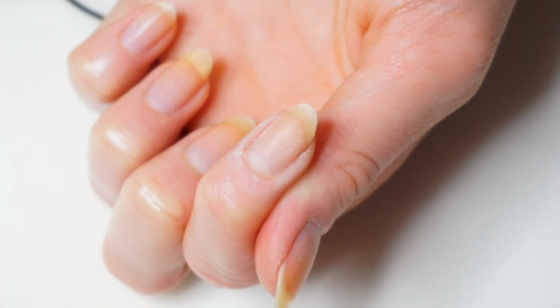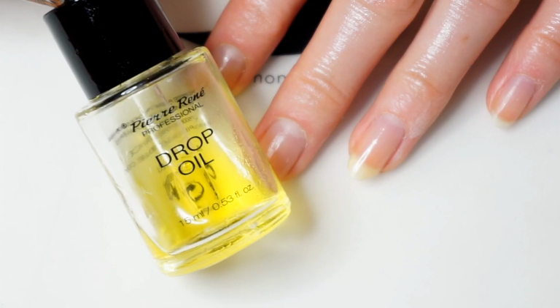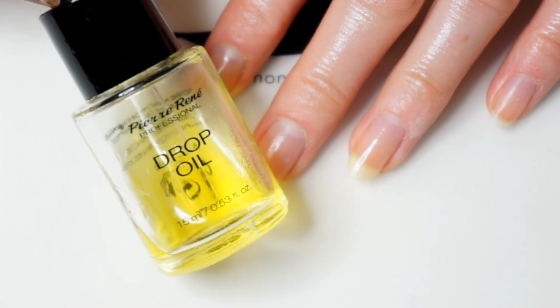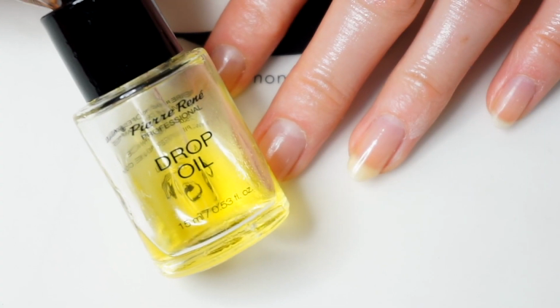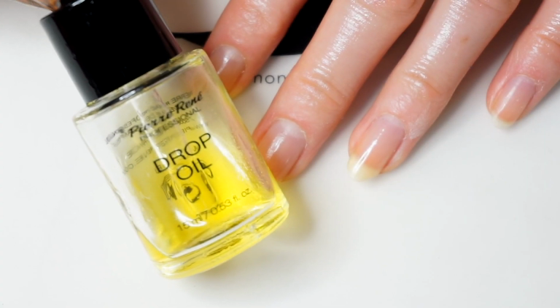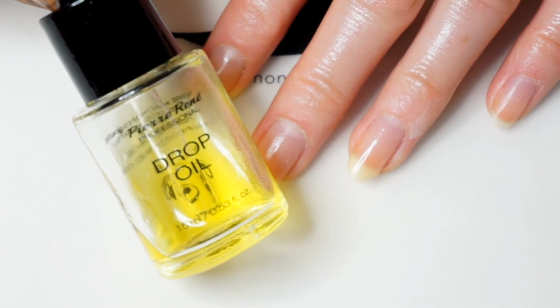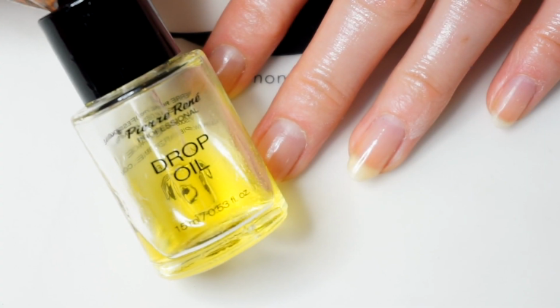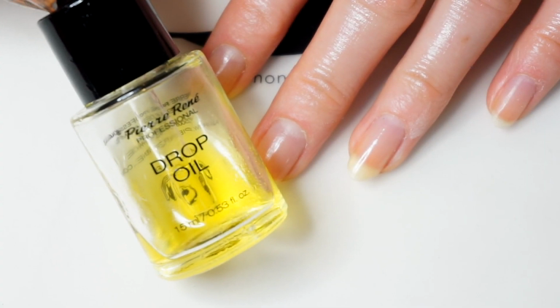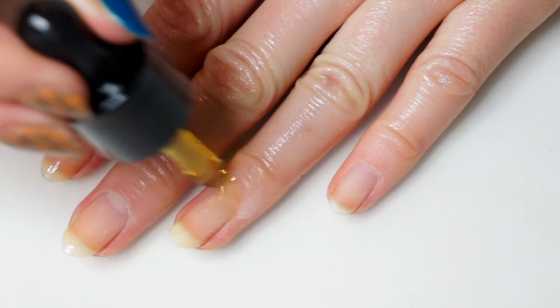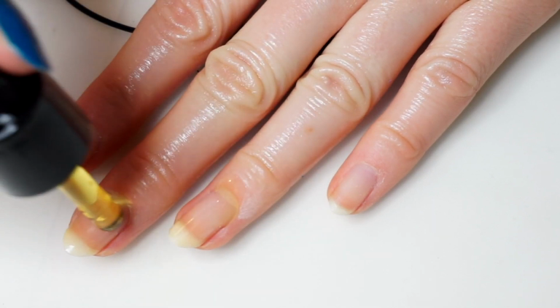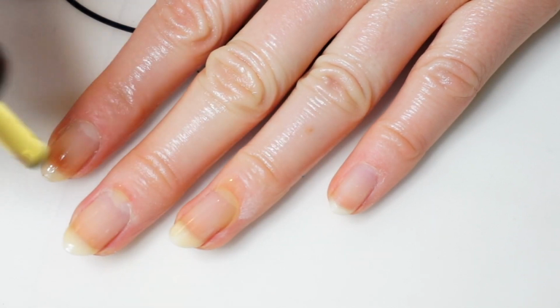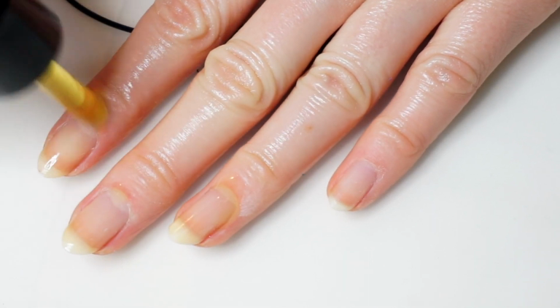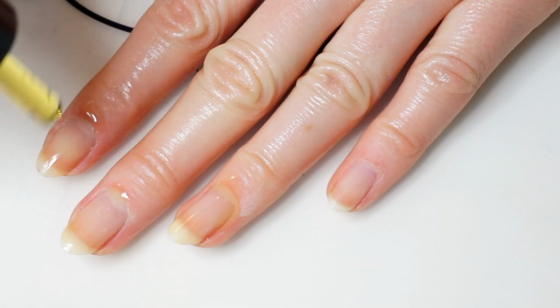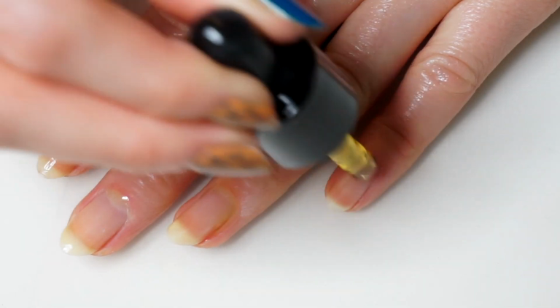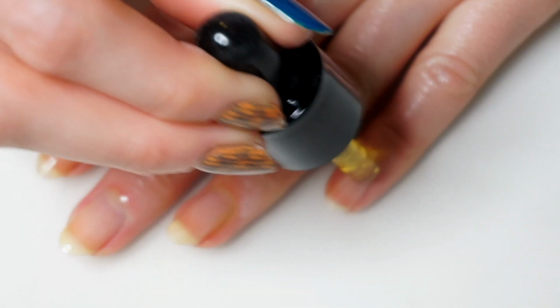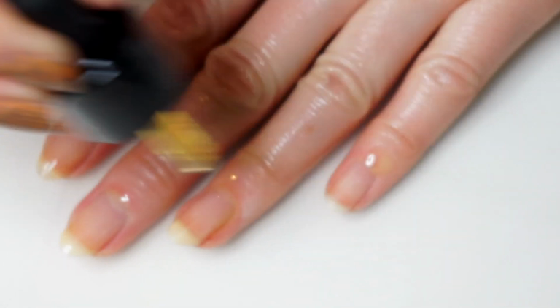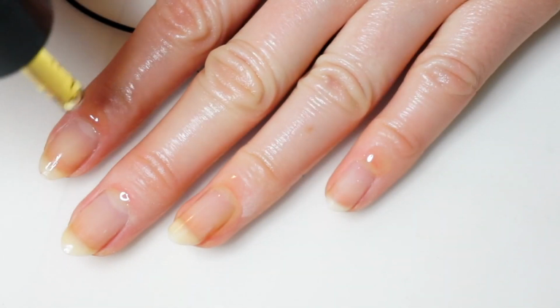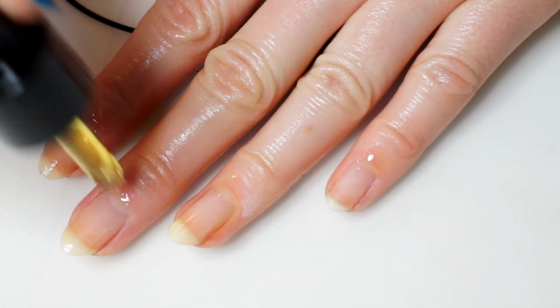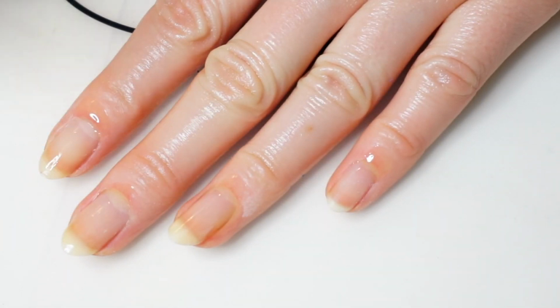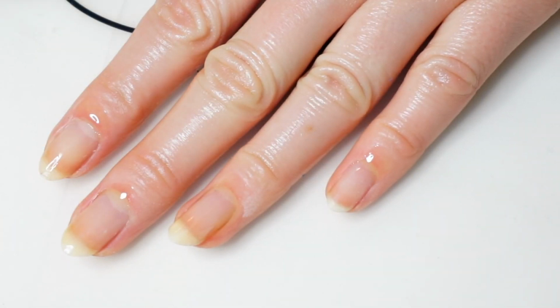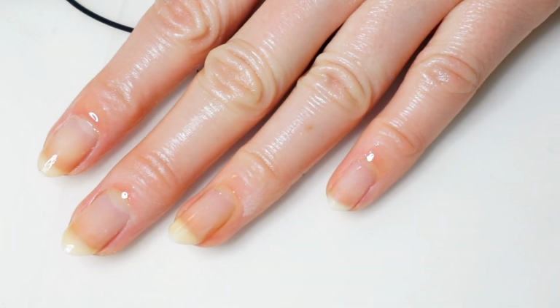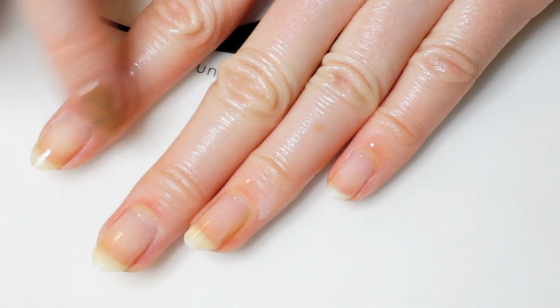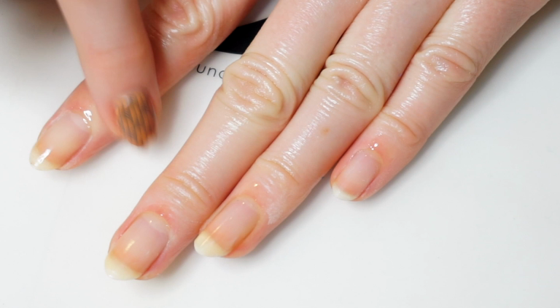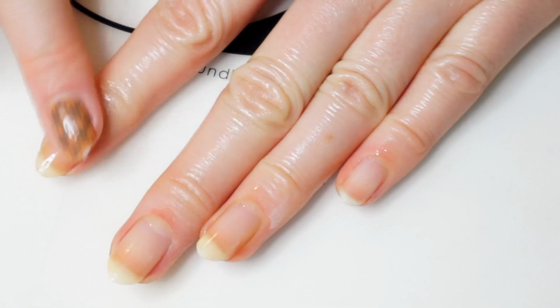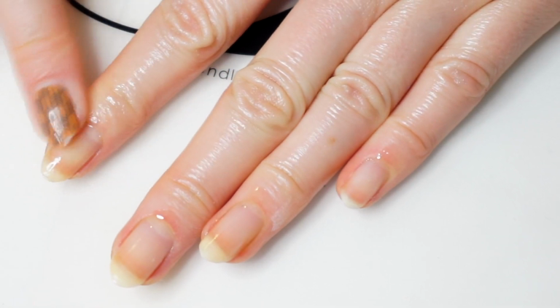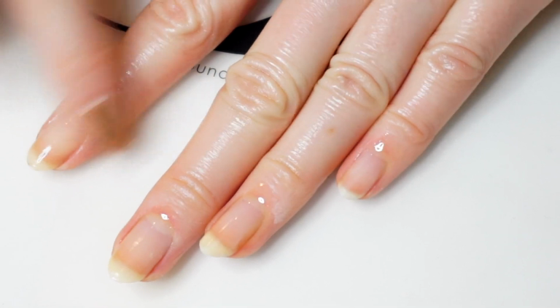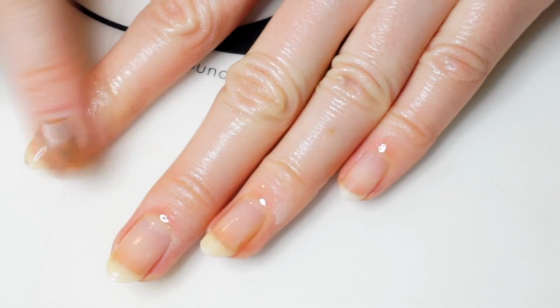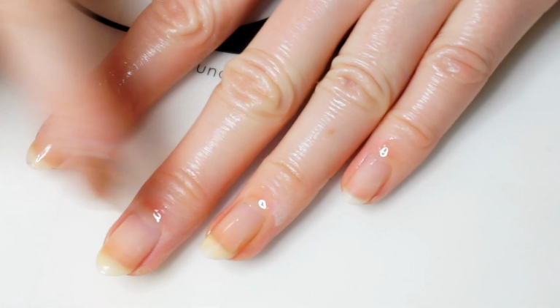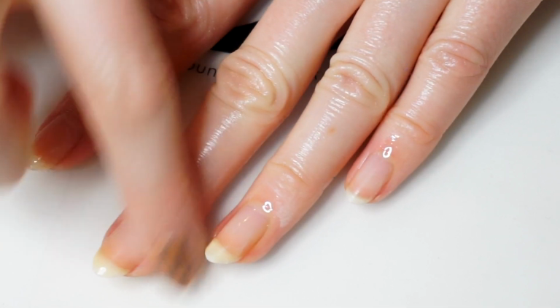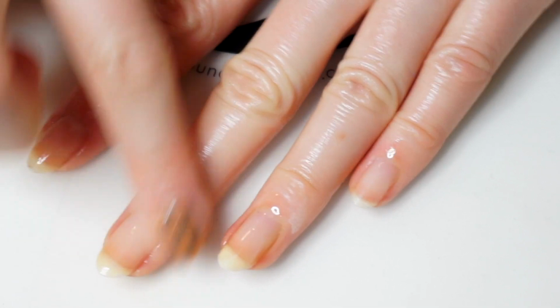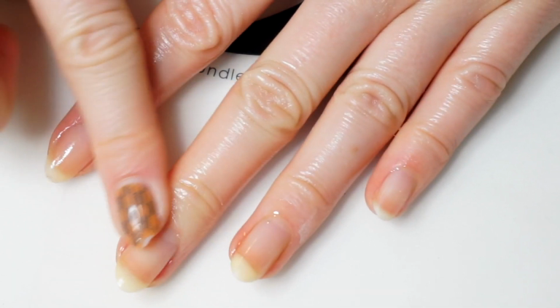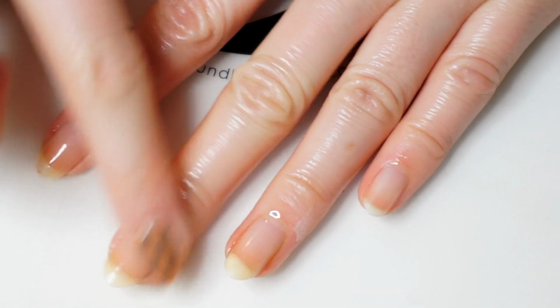After that I apply more nail oil because even when I use it before, this process is quite drying for your nails. So in this case, more is more.